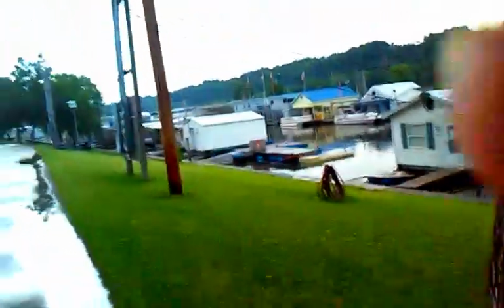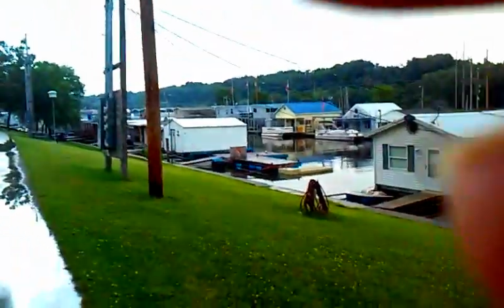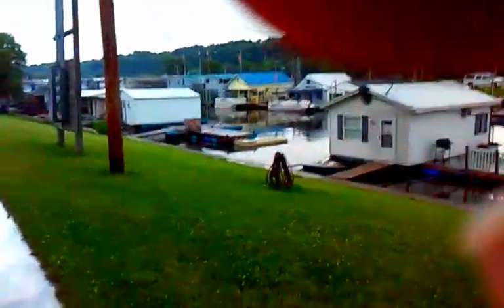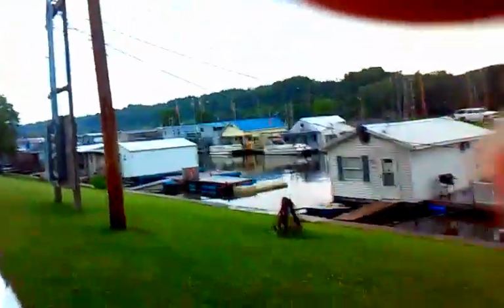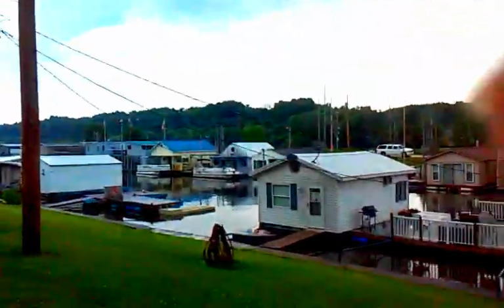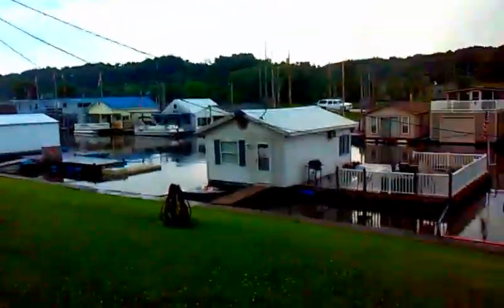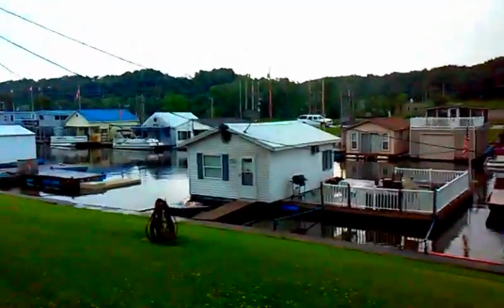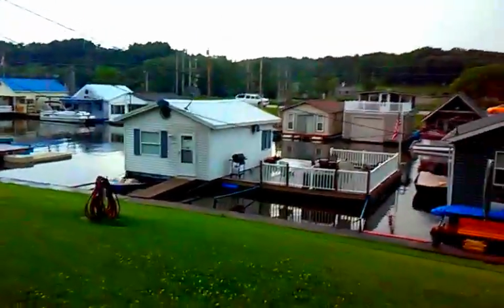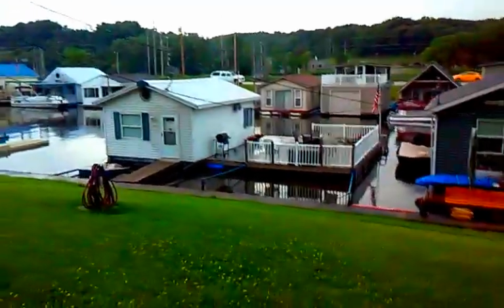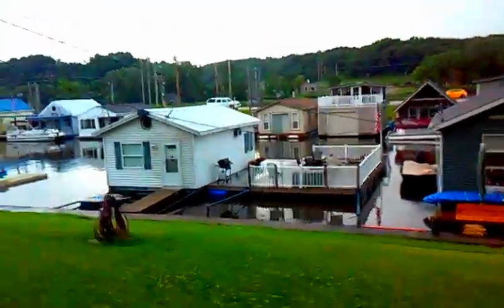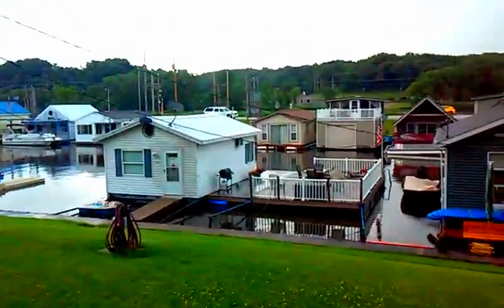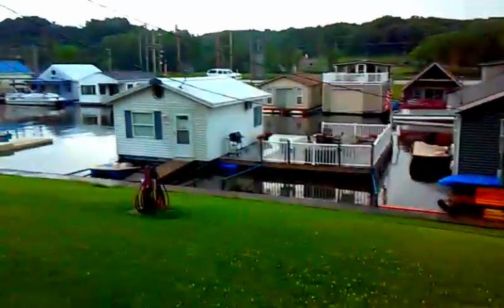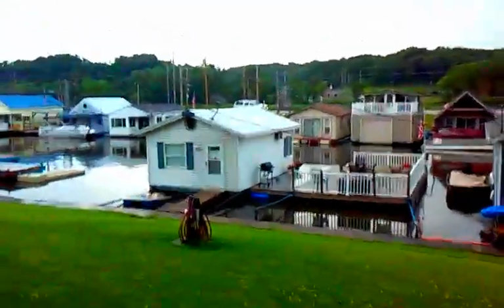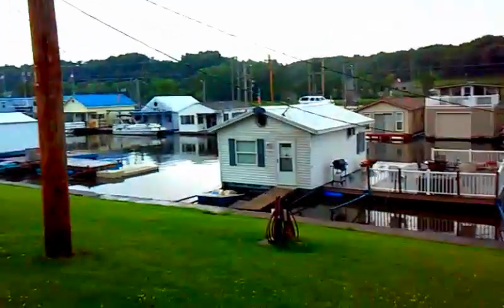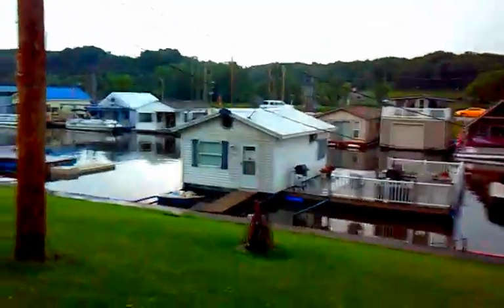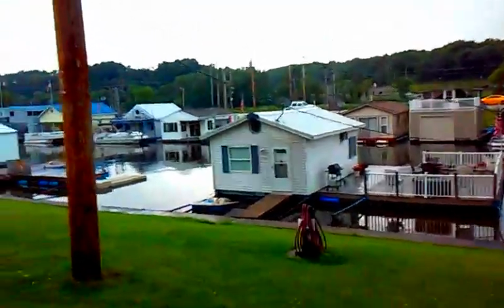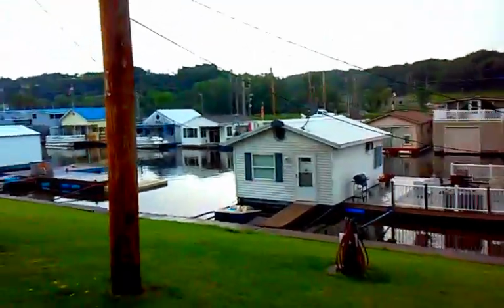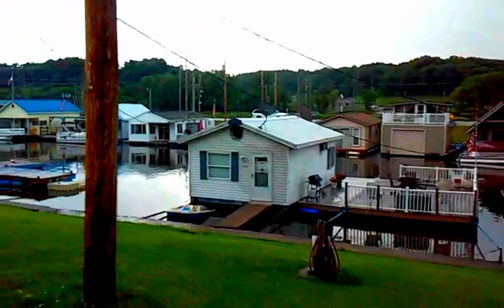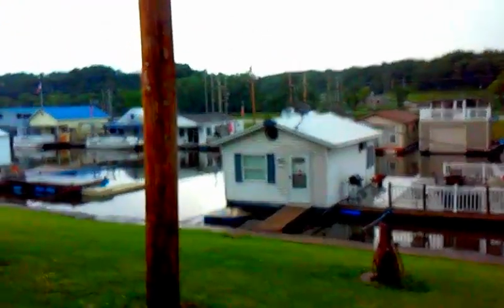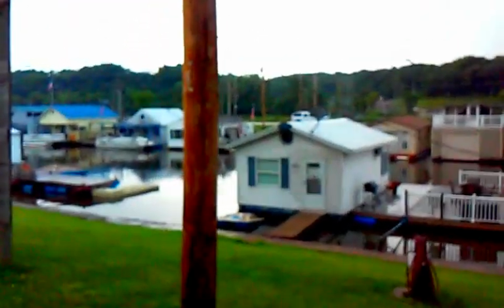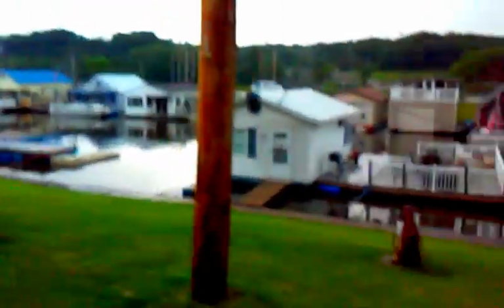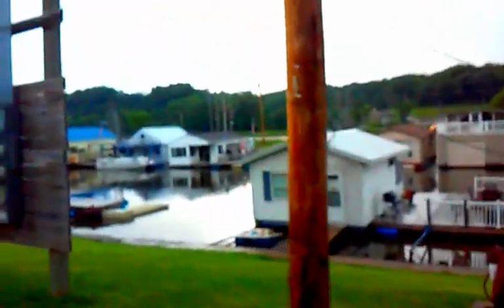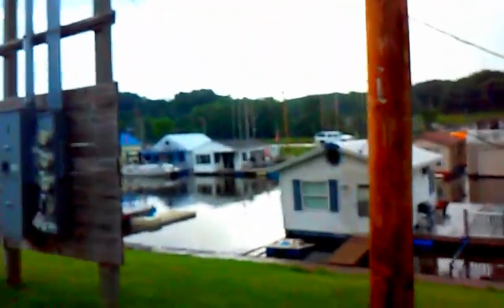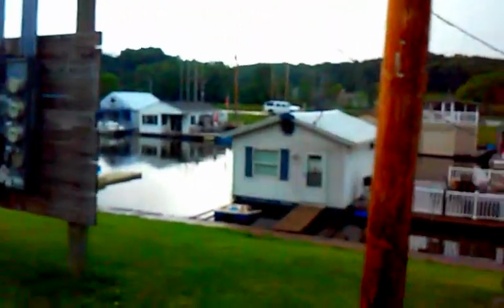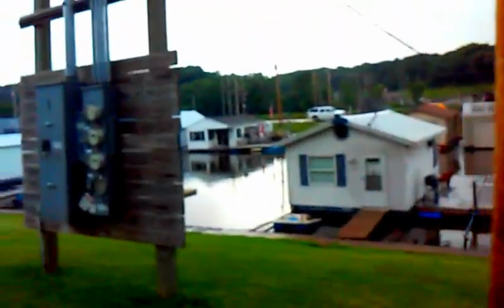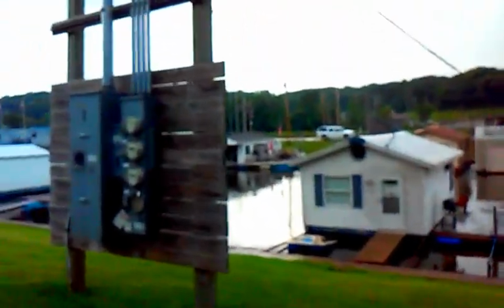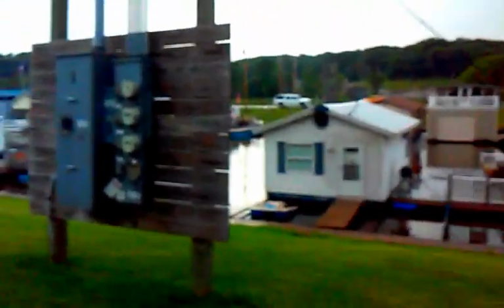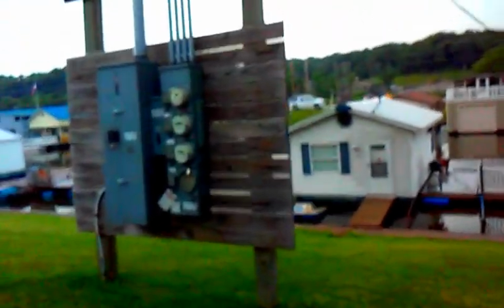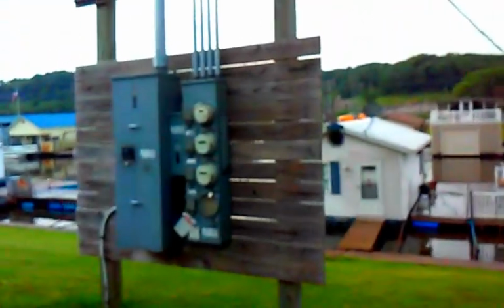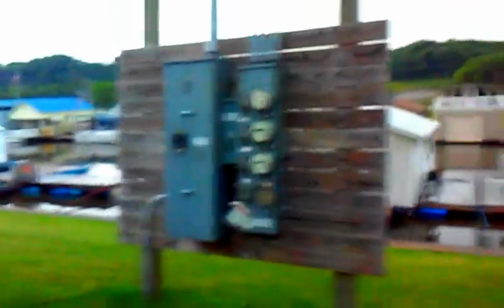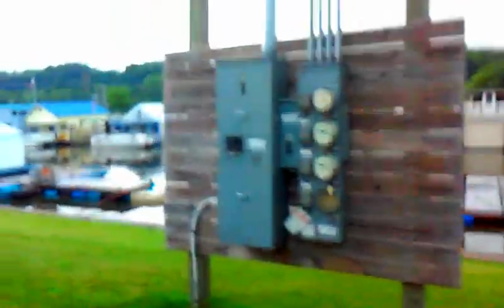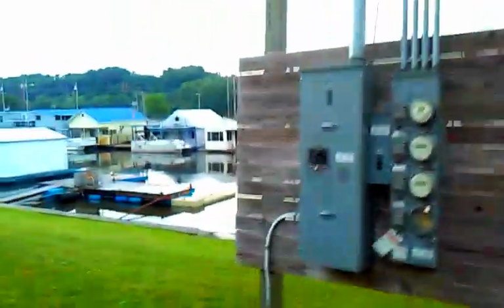During the flood of 2008, the boathouses were pretty much all washed downstream and kind of ended up in this giant pile. It was pretty bad — by the railroad bridge. But you know, it's really cool because not every city in the world has a community like this.